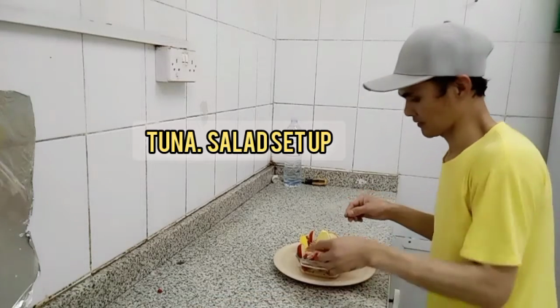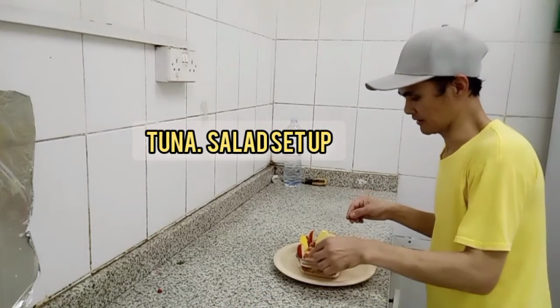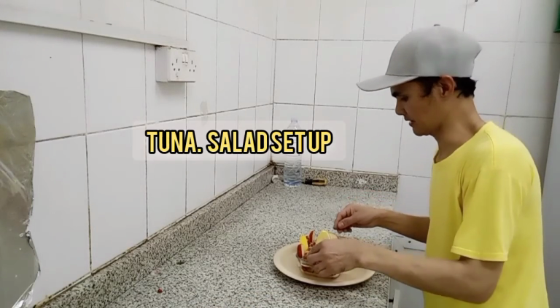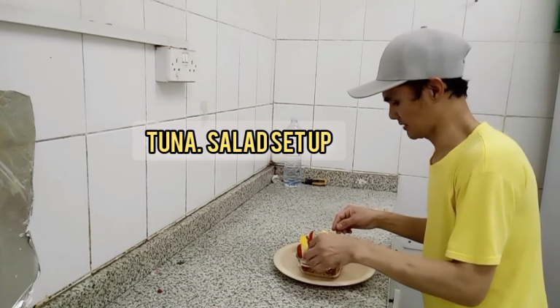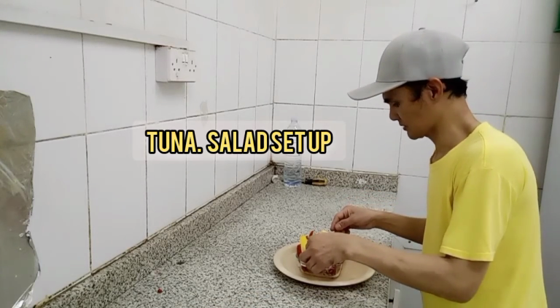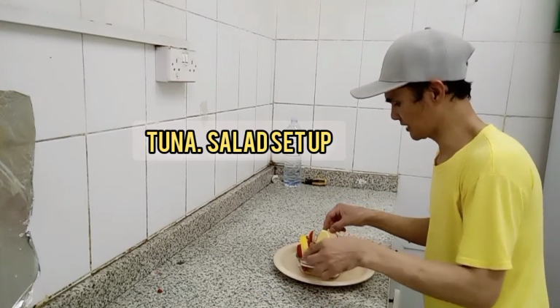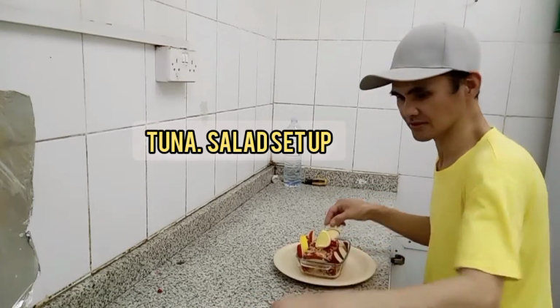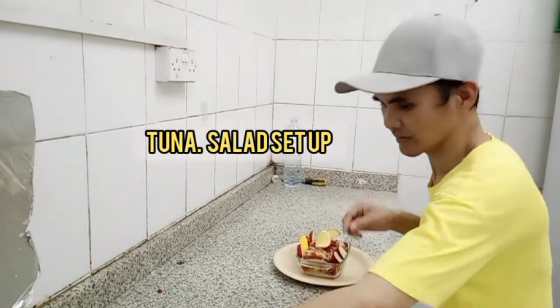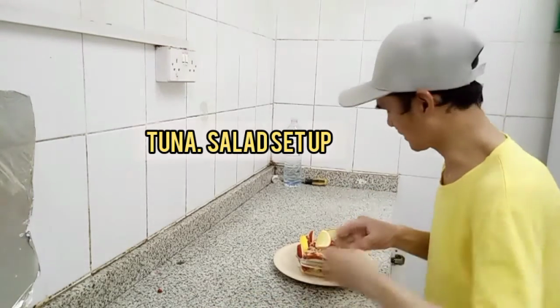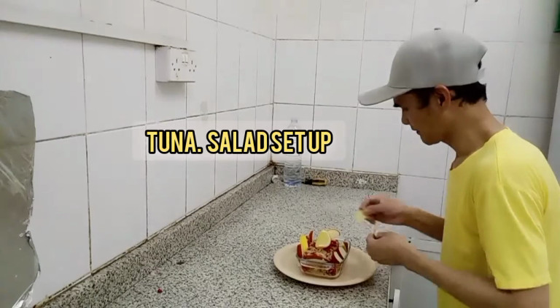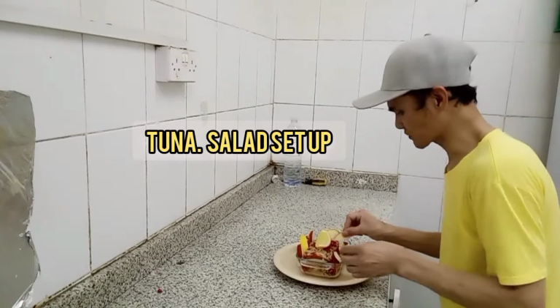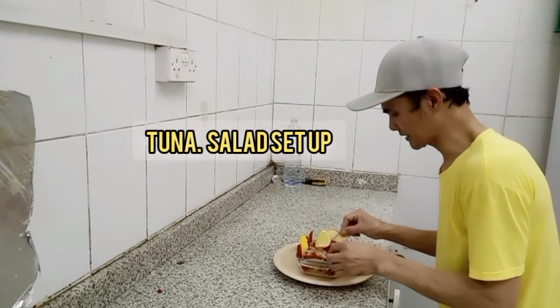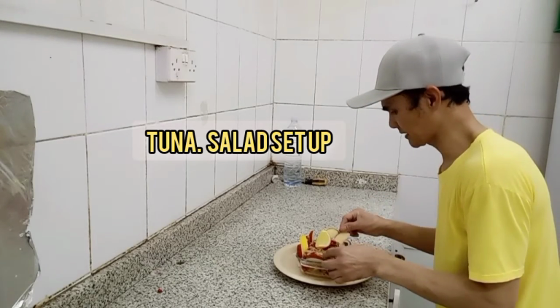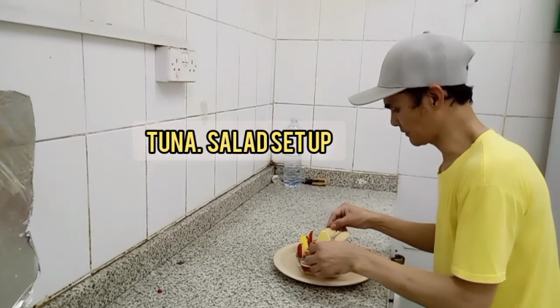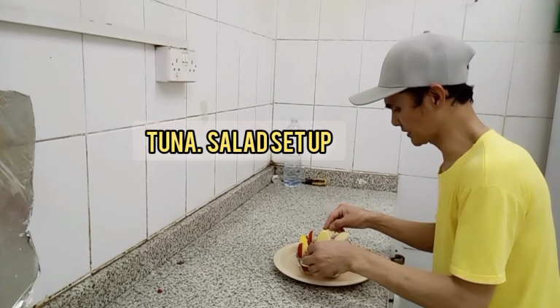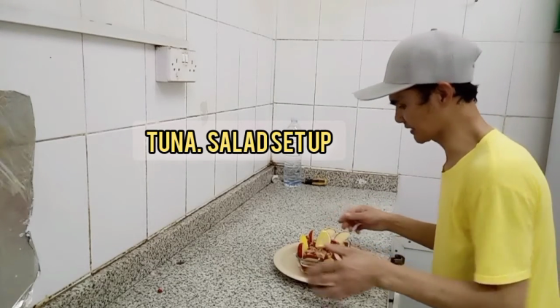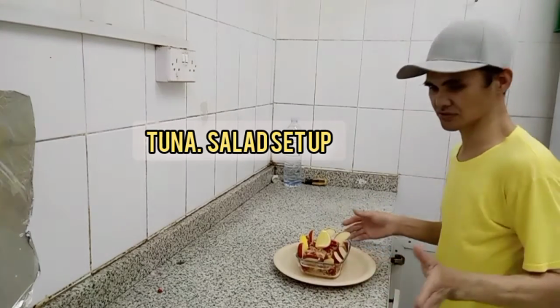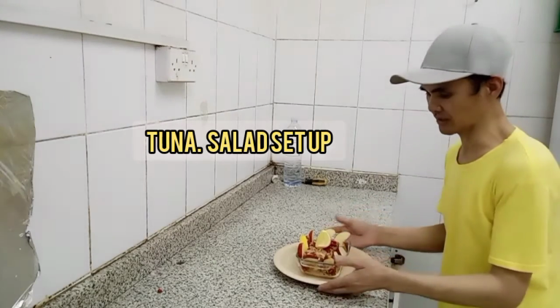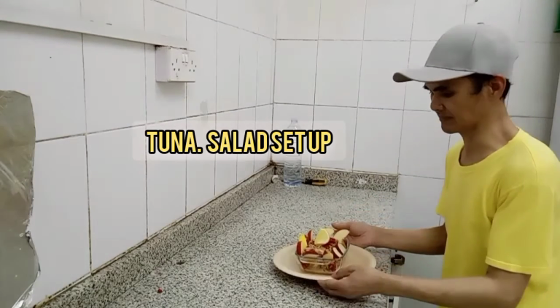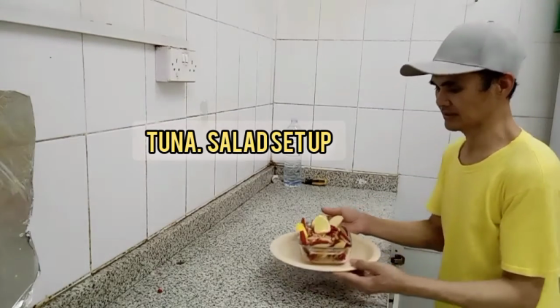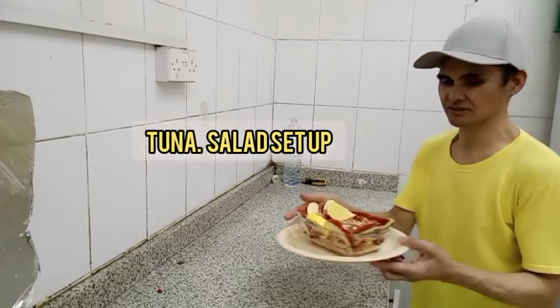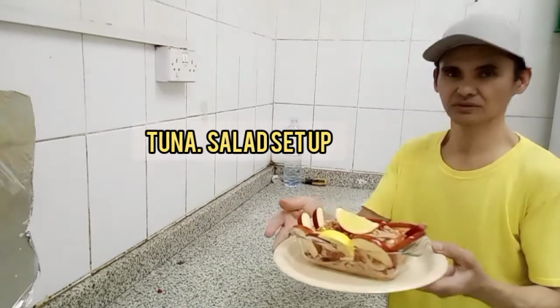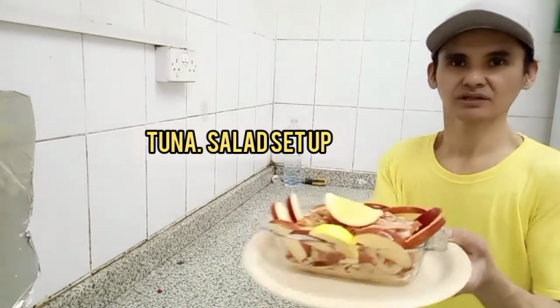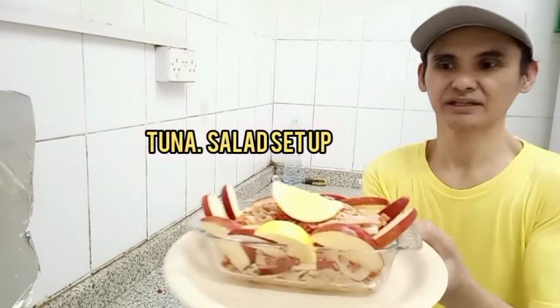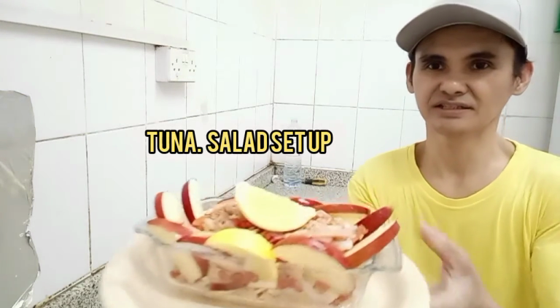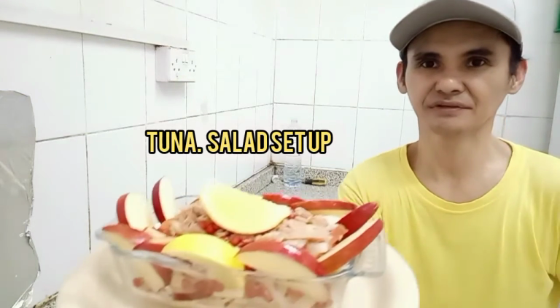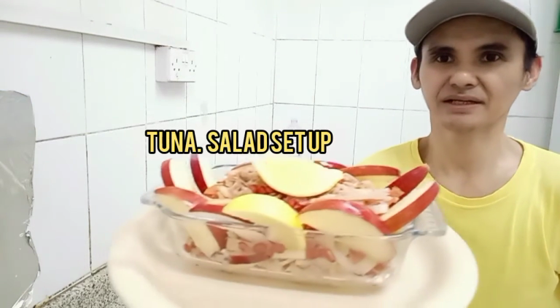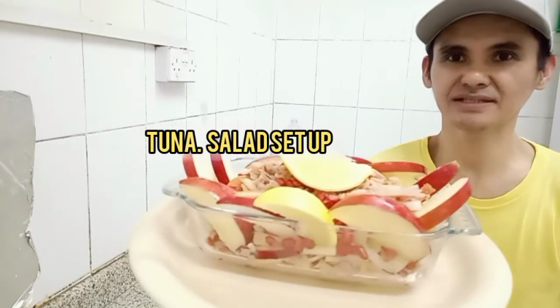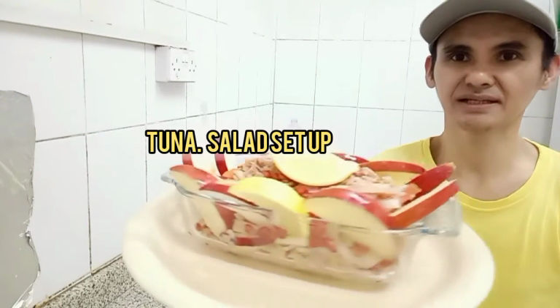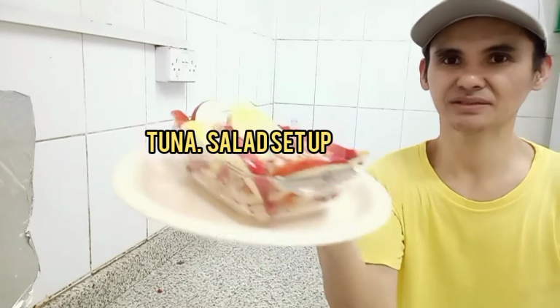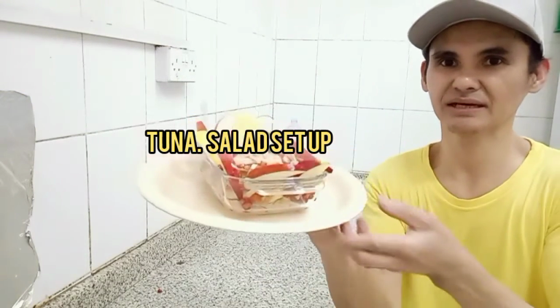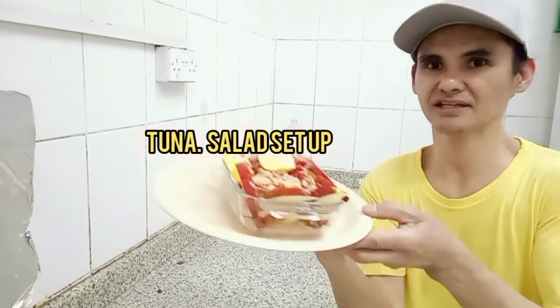And that side, so this is my finished product — our tuna salad, guys! So yummy yummy! So this is our finished product, guys. Ayan! Napakasarap!